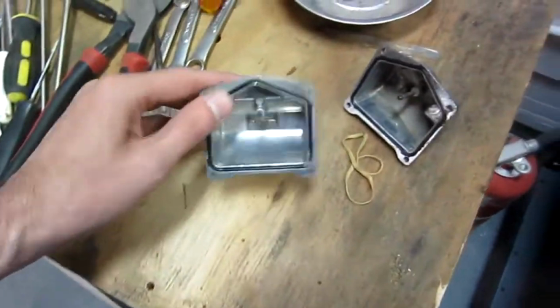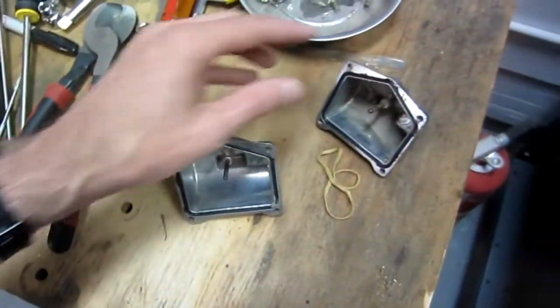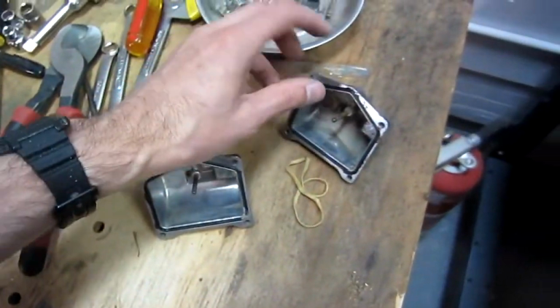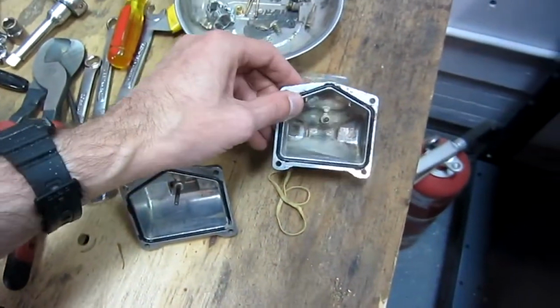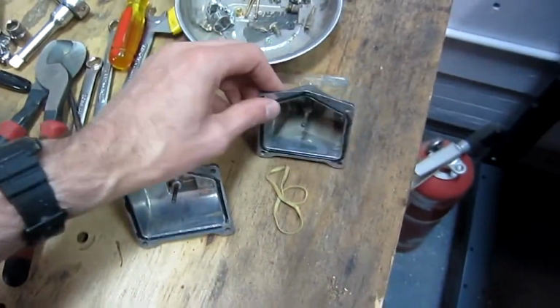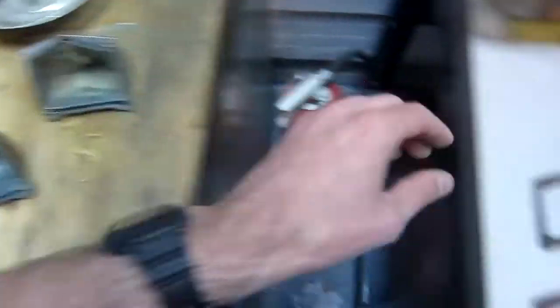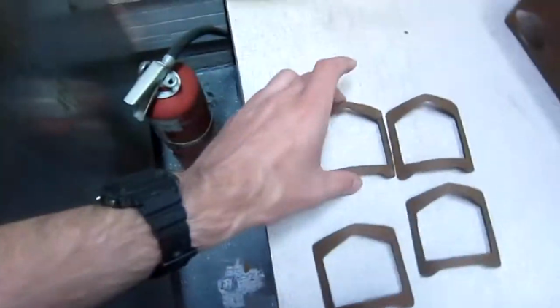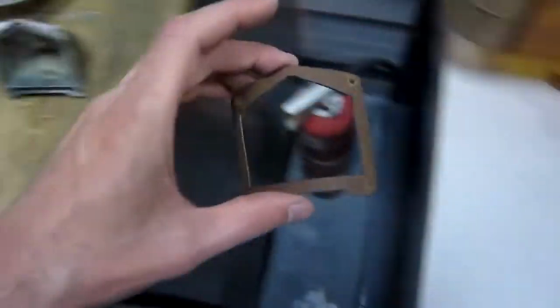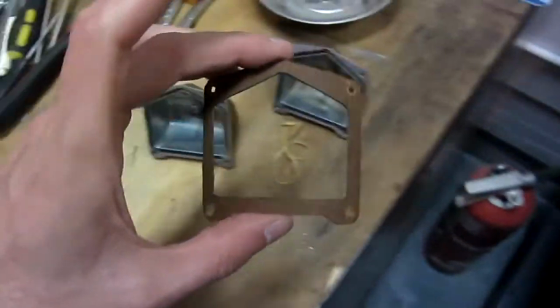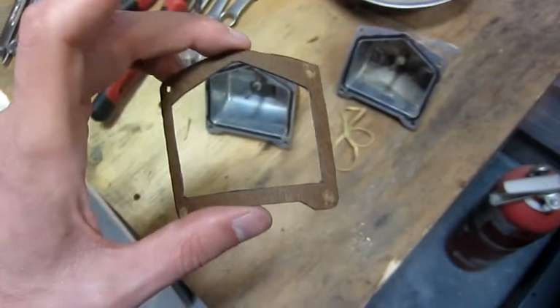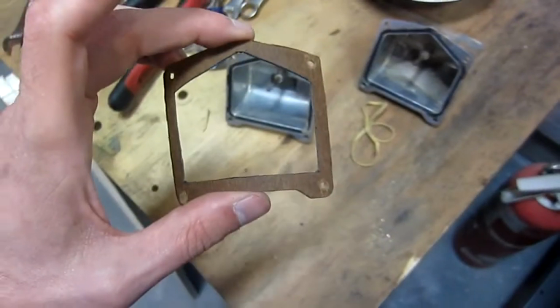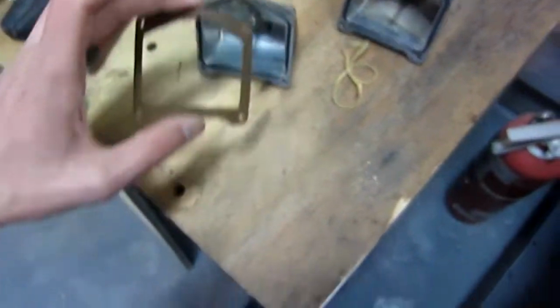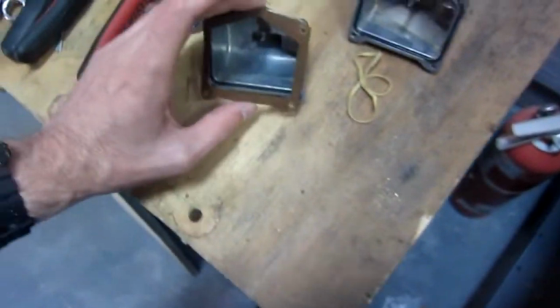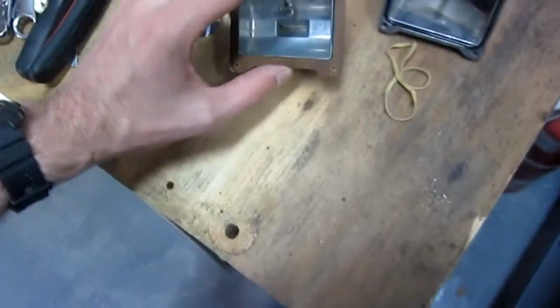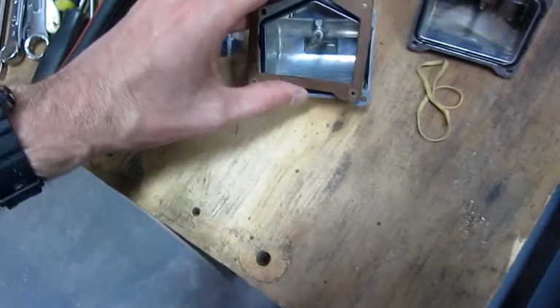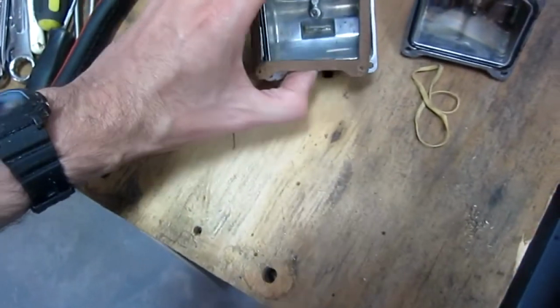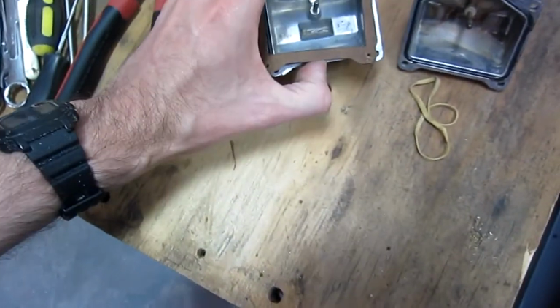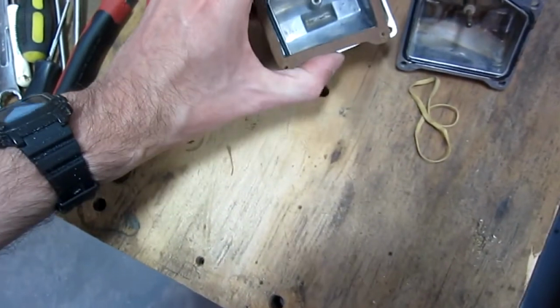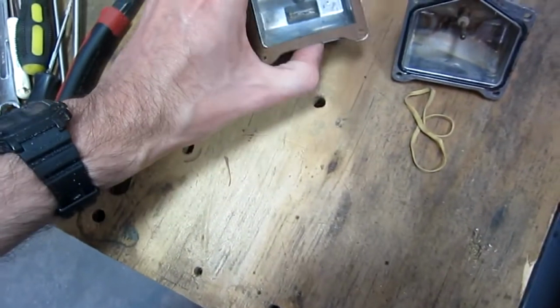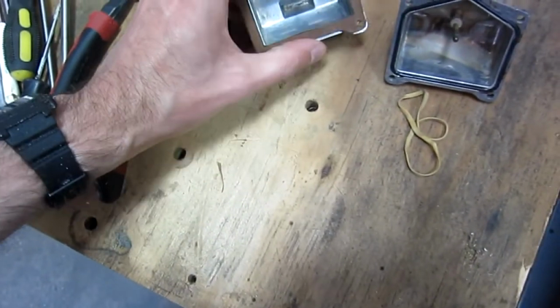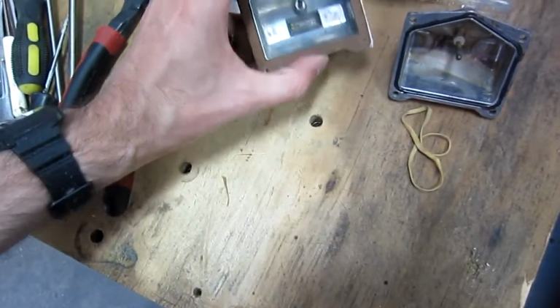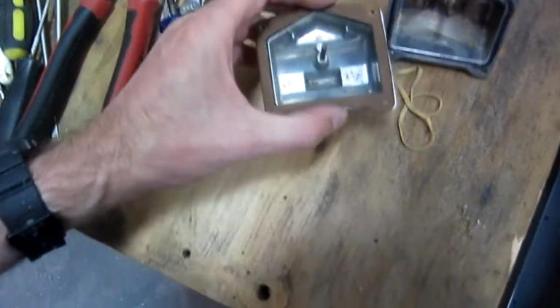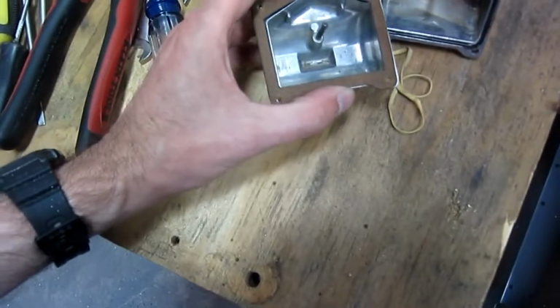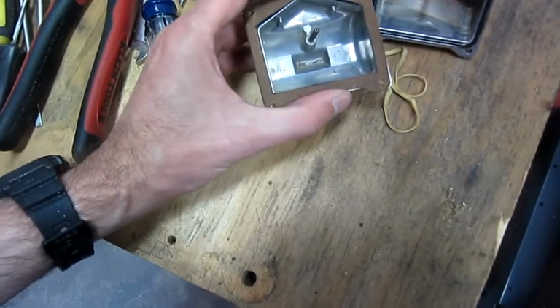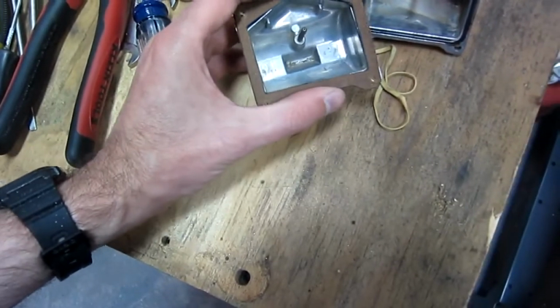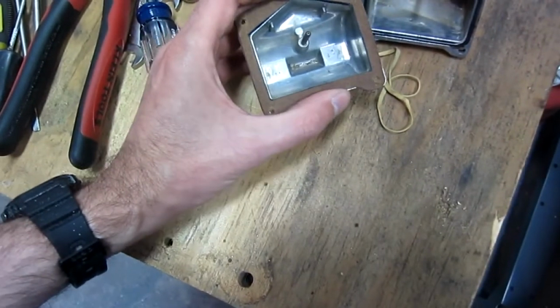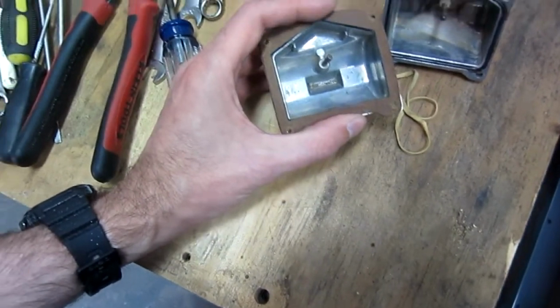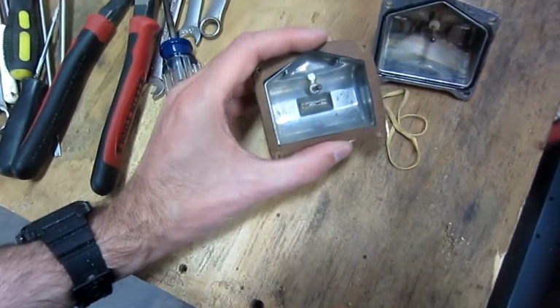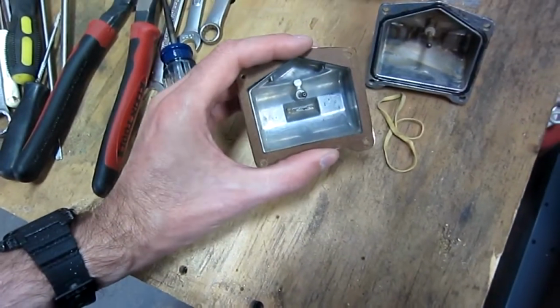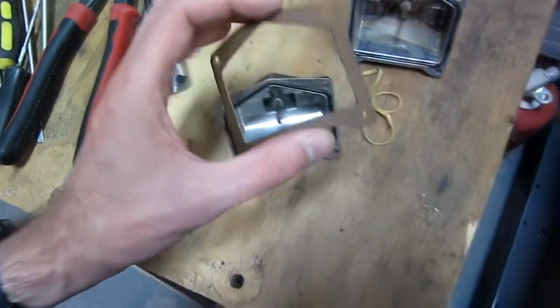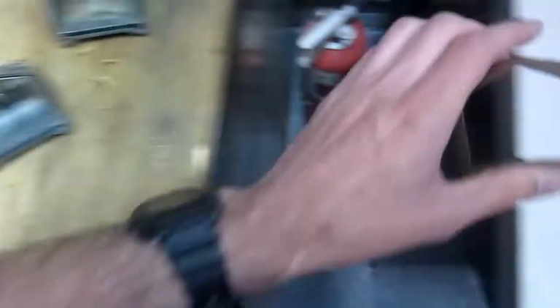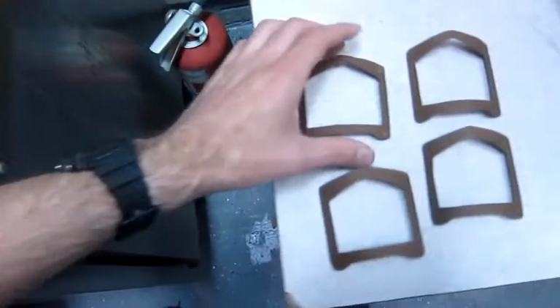And you can see the cardboard there. Here's the paper gaskets, and it matches. Ta-da! It's hard to do one-handed, but you can see it lines up beautifully. I'm pretty happy about that.